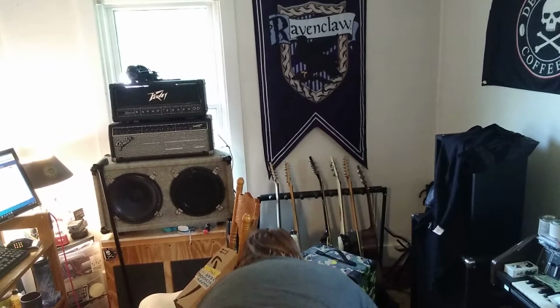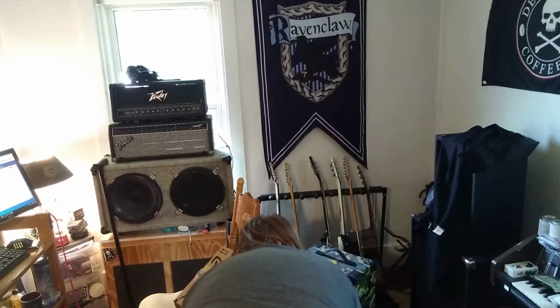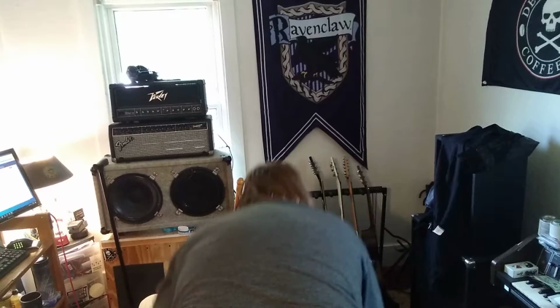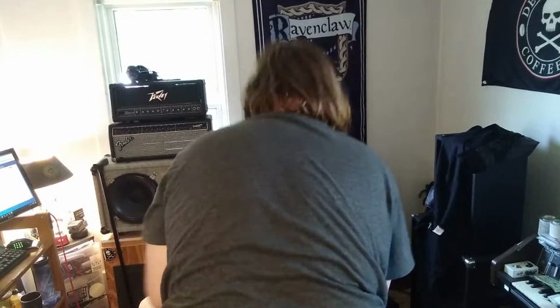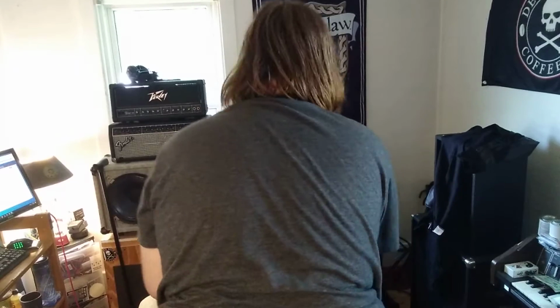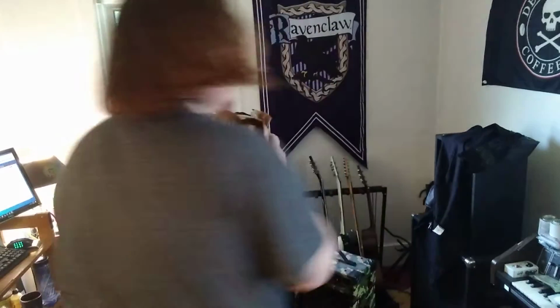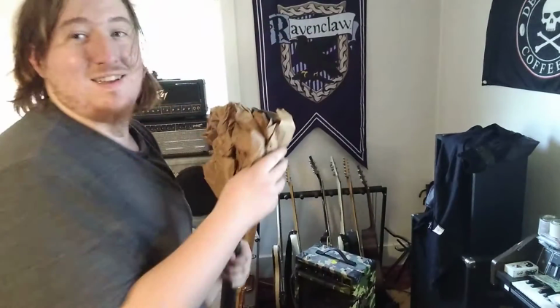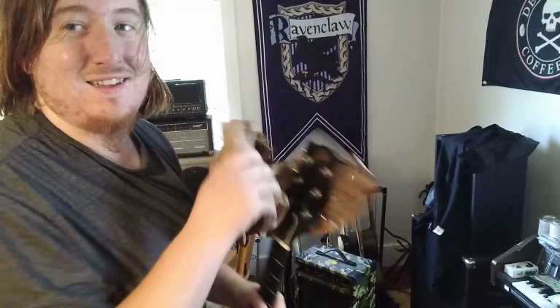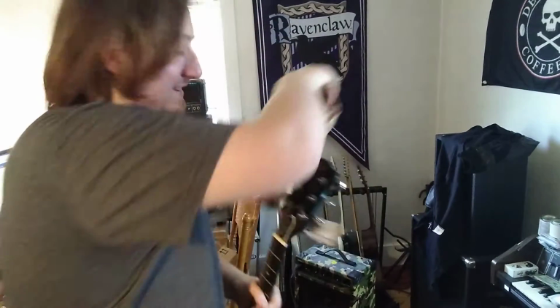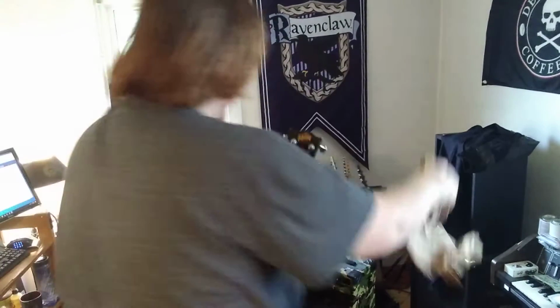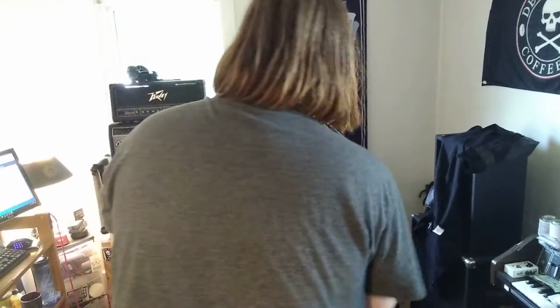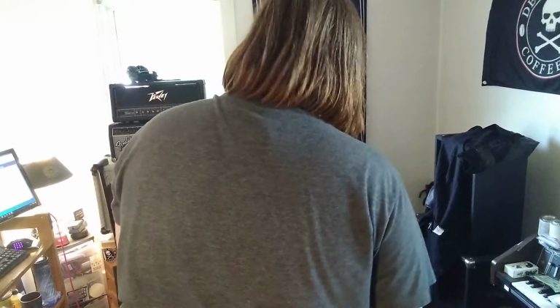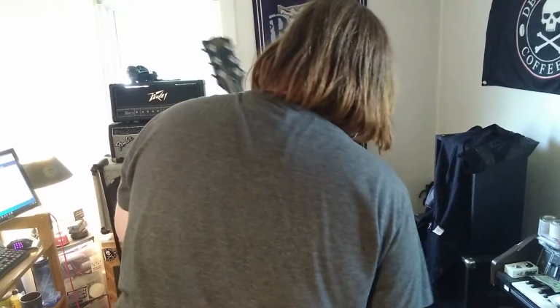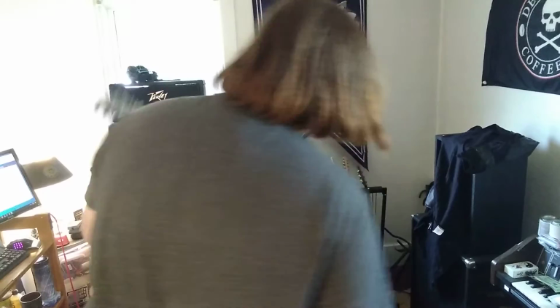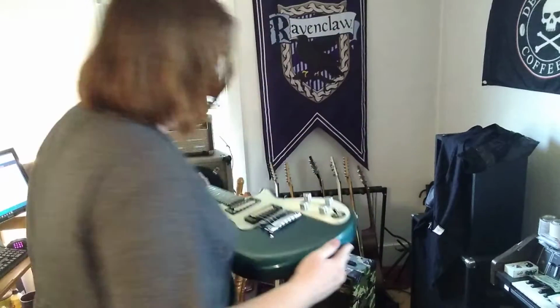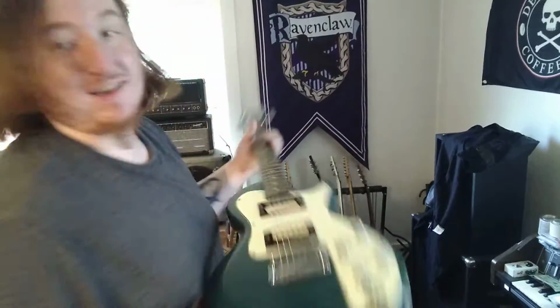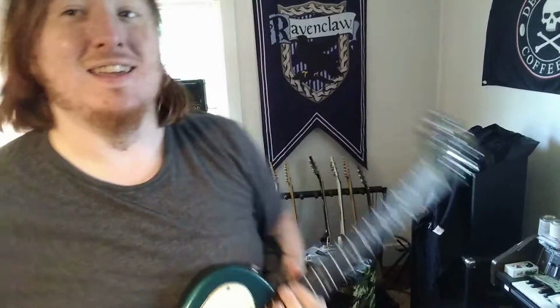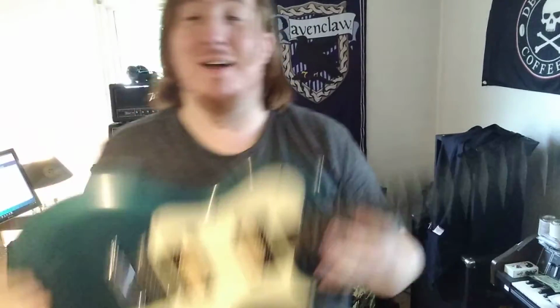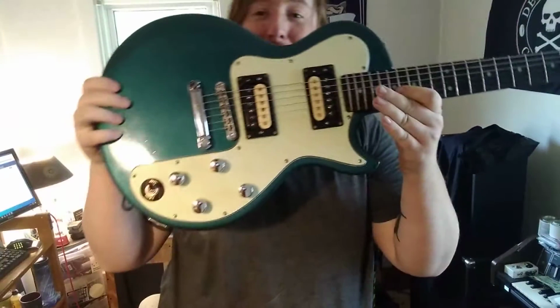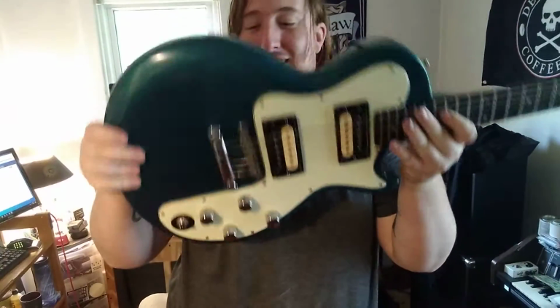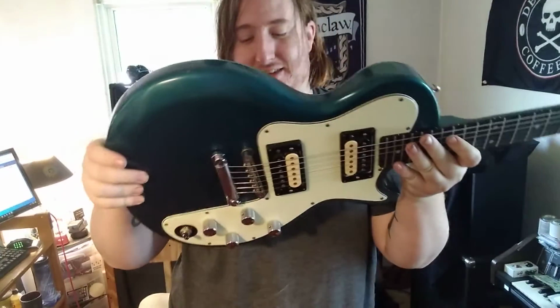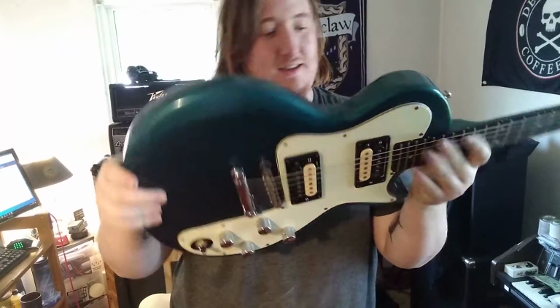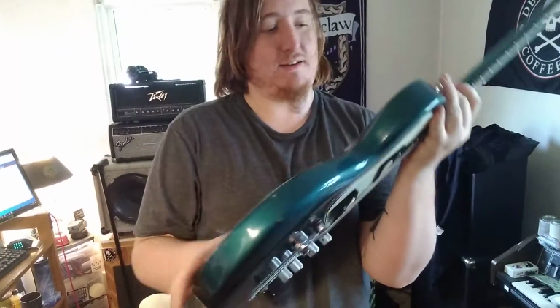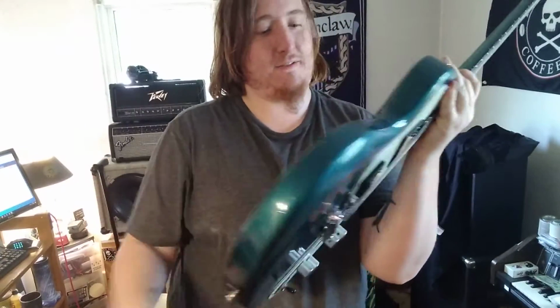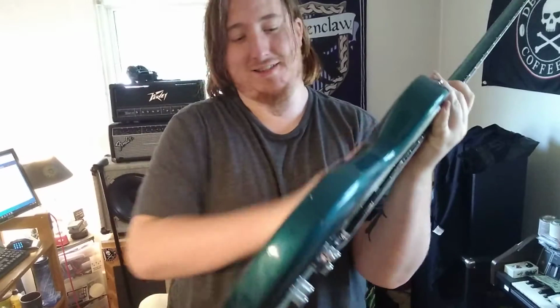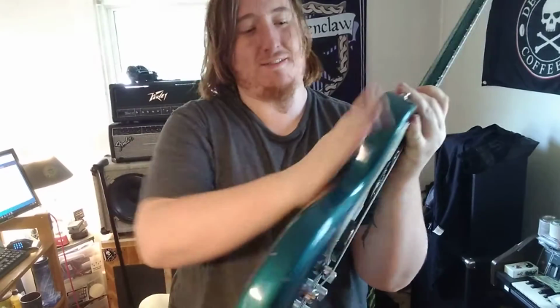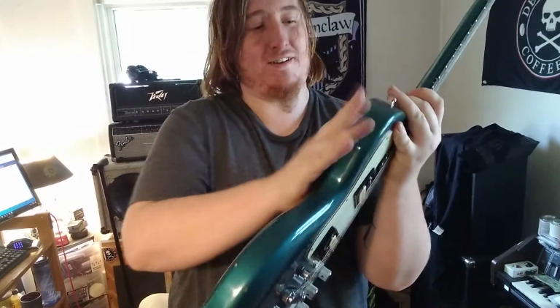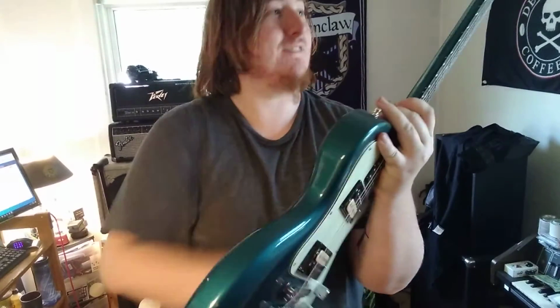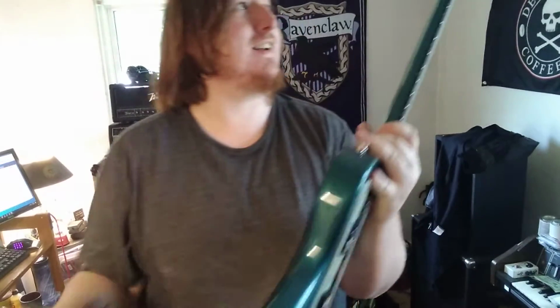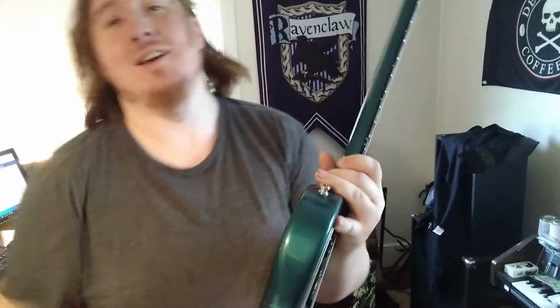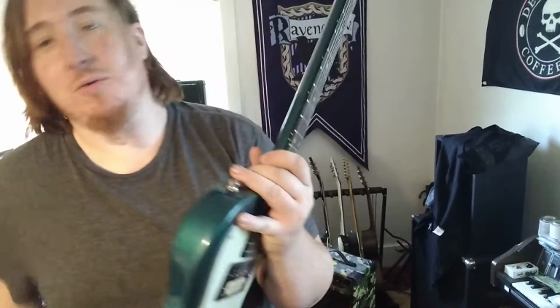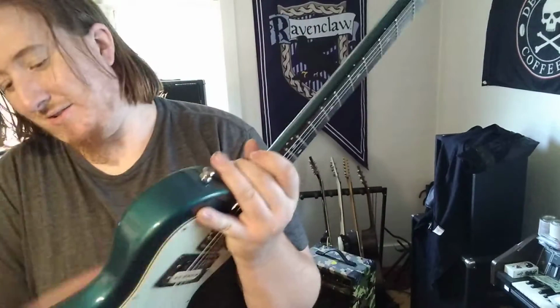Oh yeah. It is dusty. But this is my new Gibson Sonics. Very, very, very dusty. Holy cannoli.